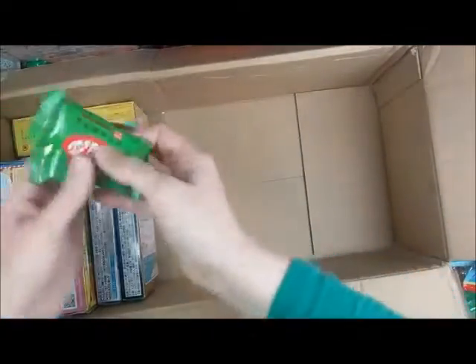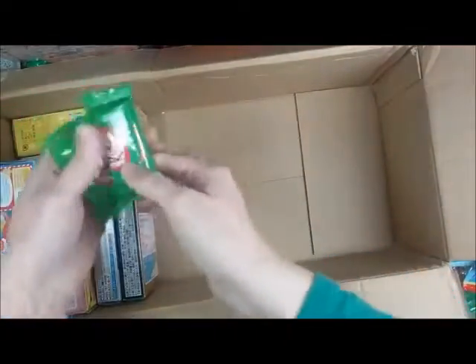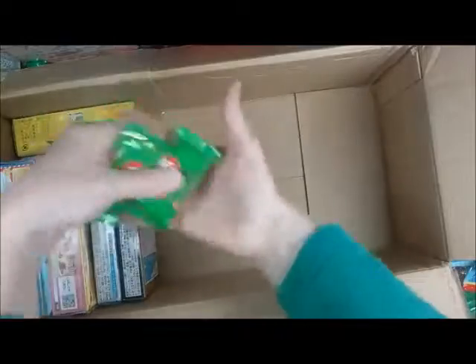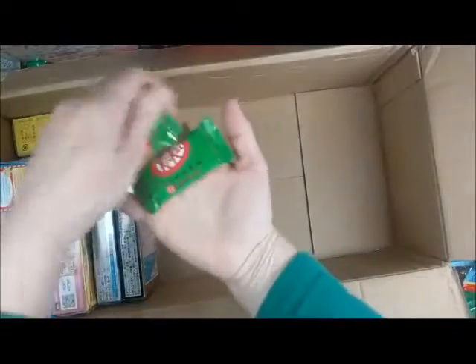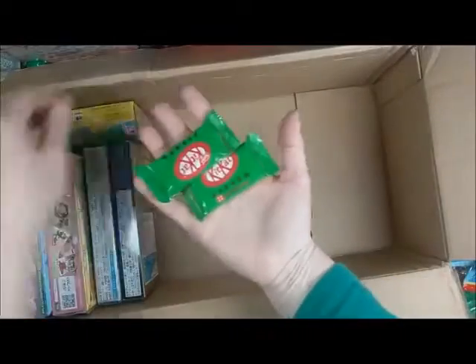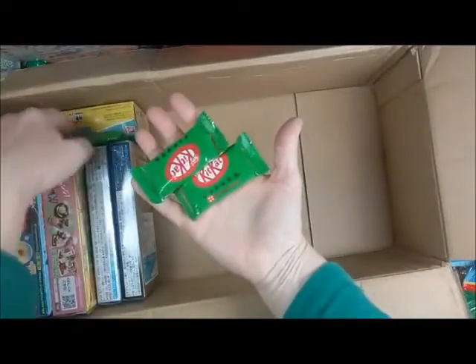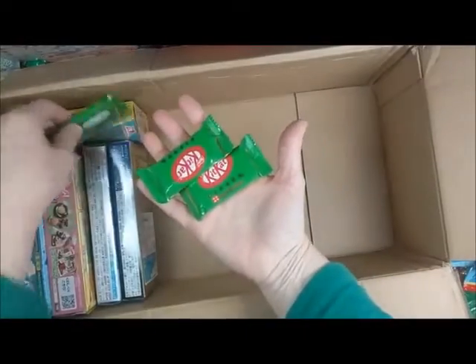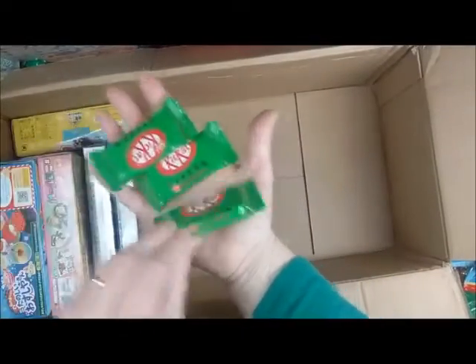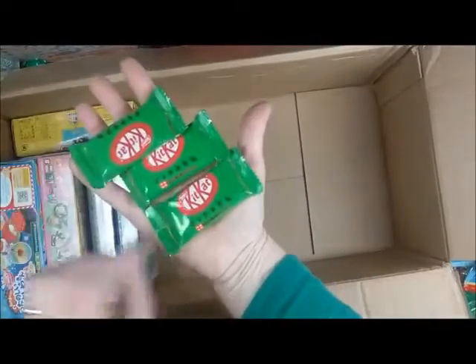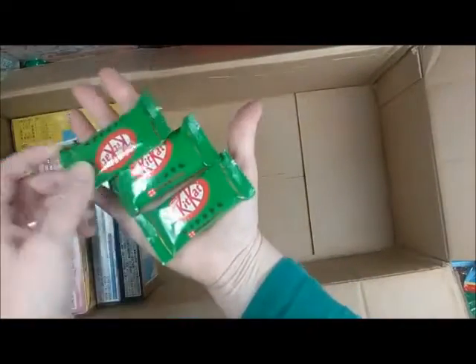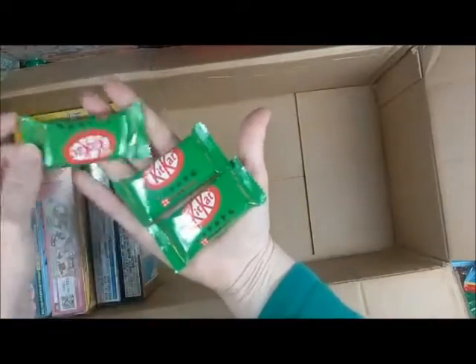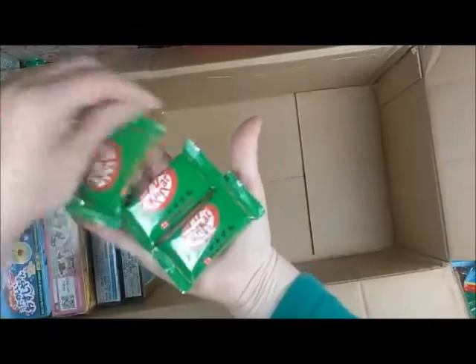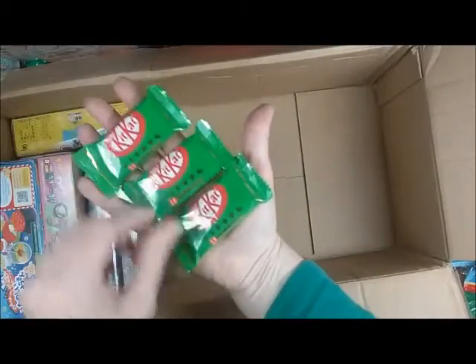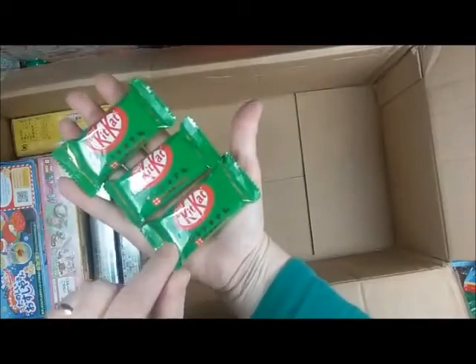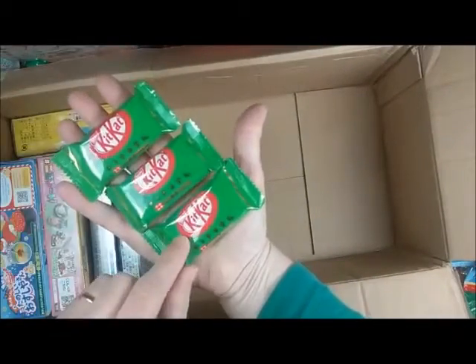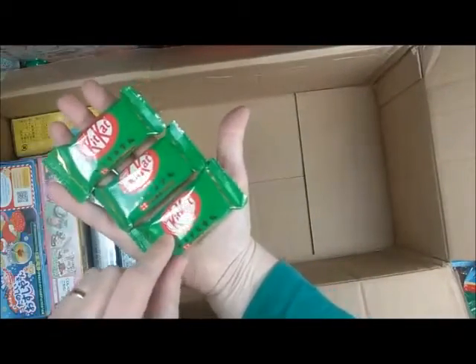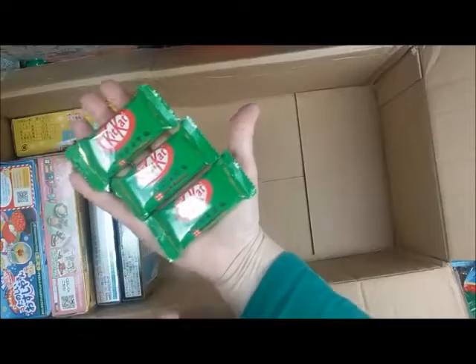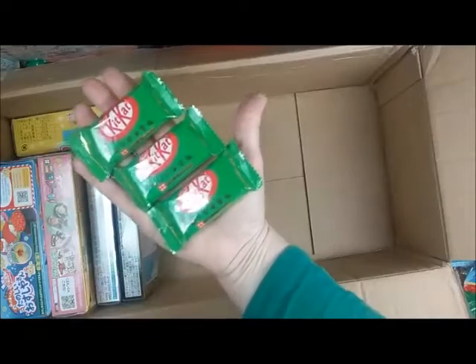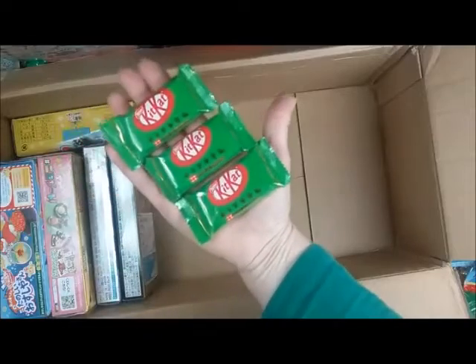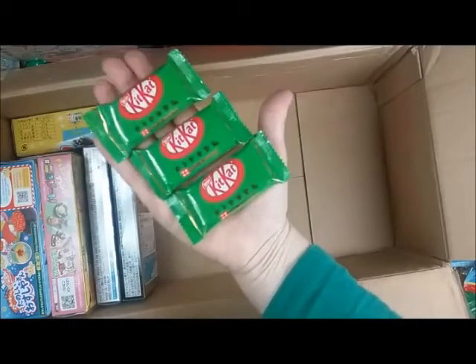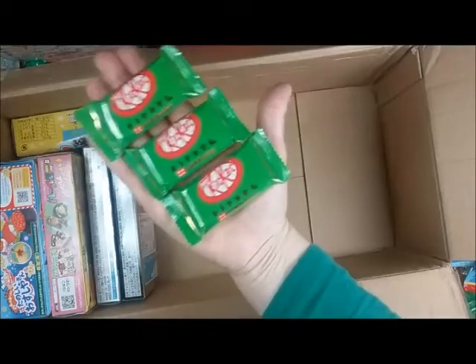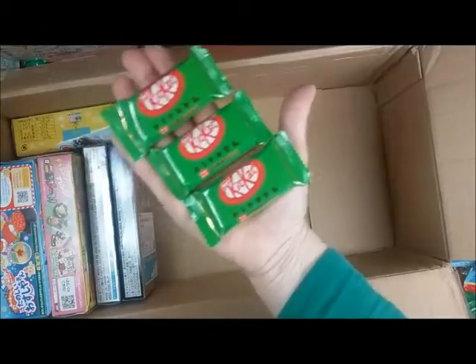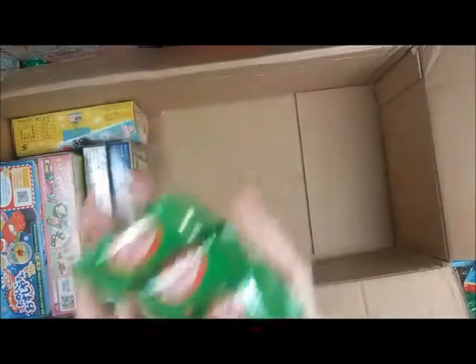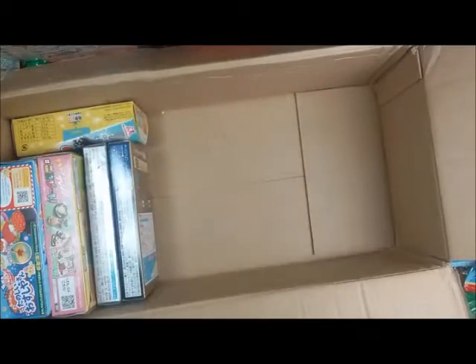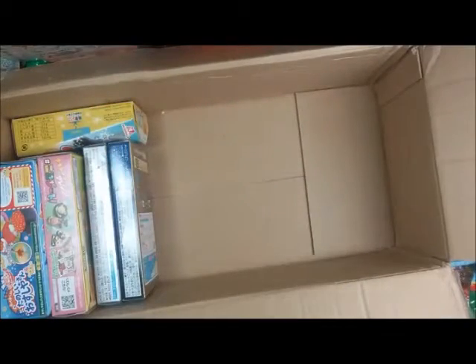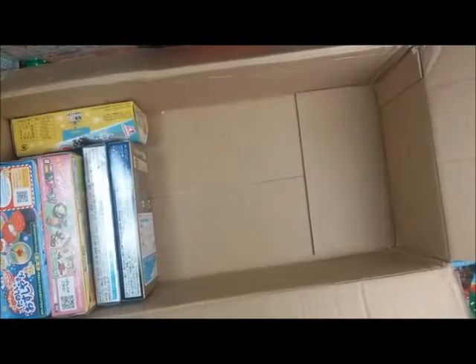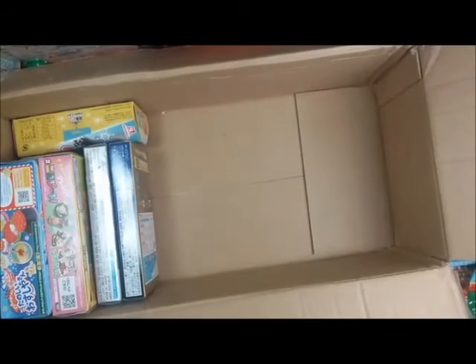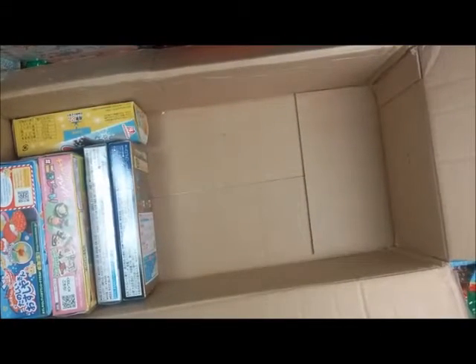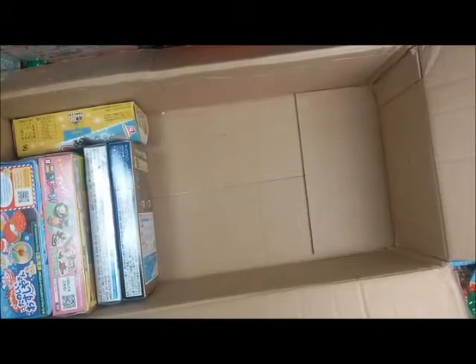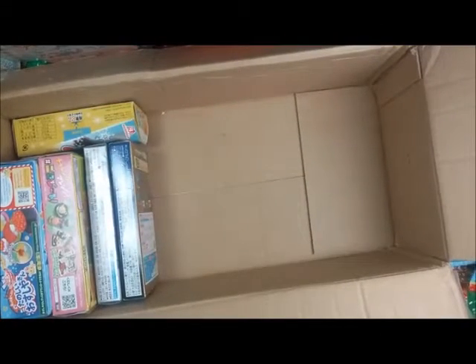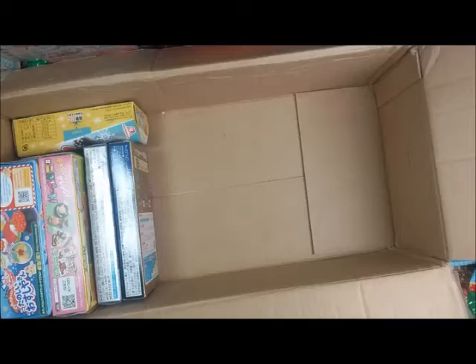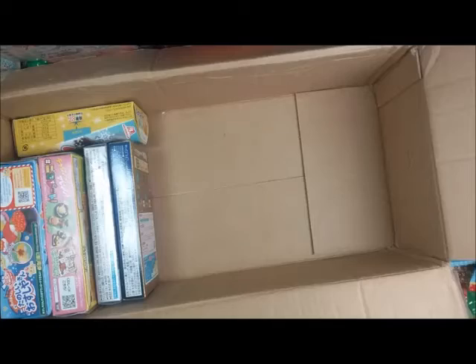And here's the green Kit-Kat. If I'm not mistaken, it's green tea flavored — correct me if I'm wrong. My stack of stuff behind me is falling down.